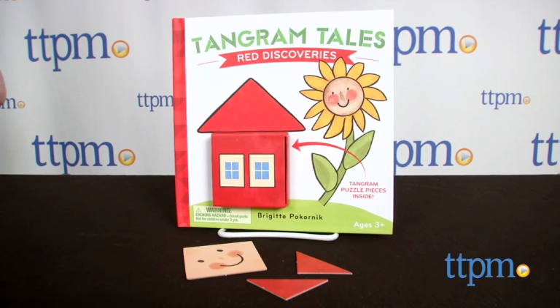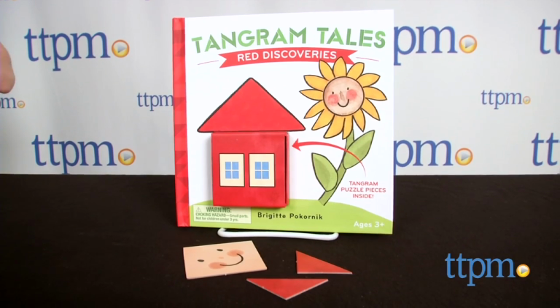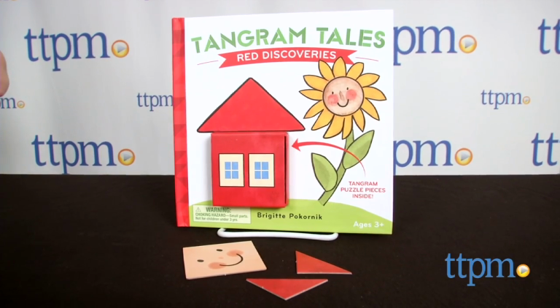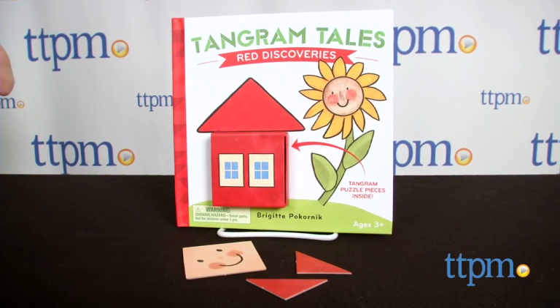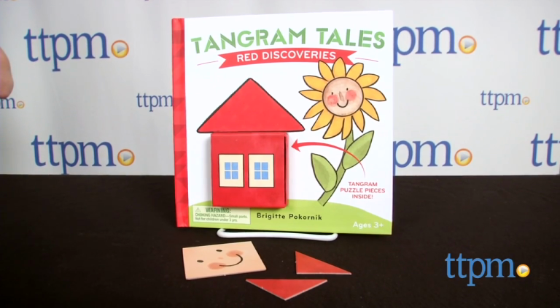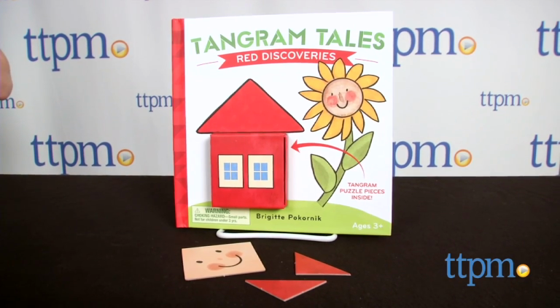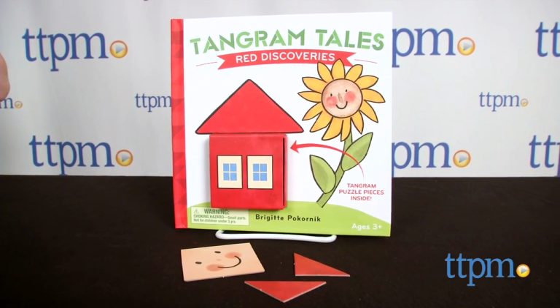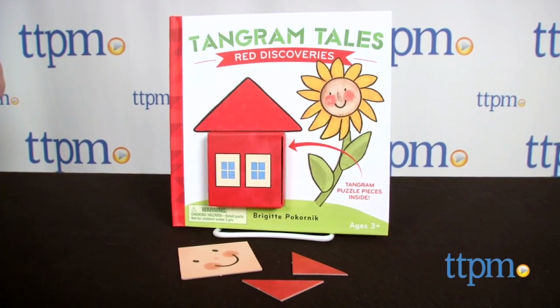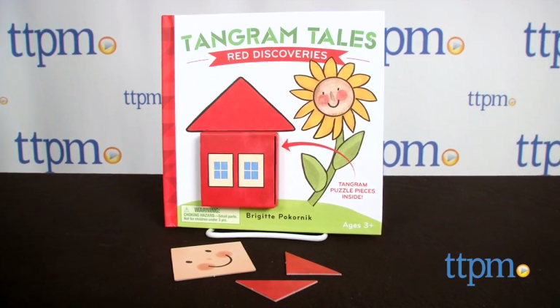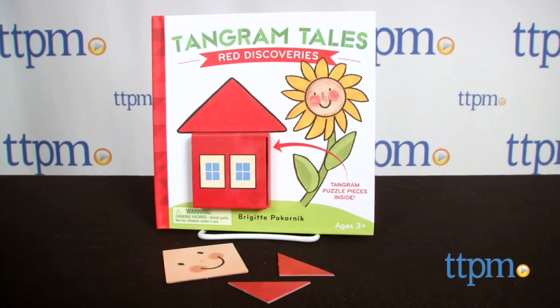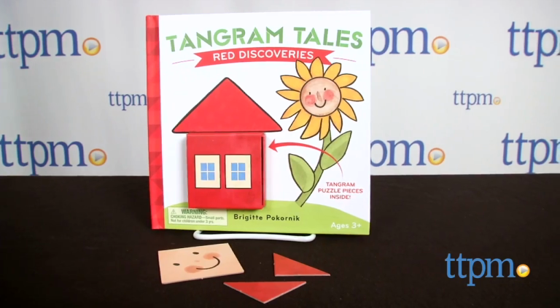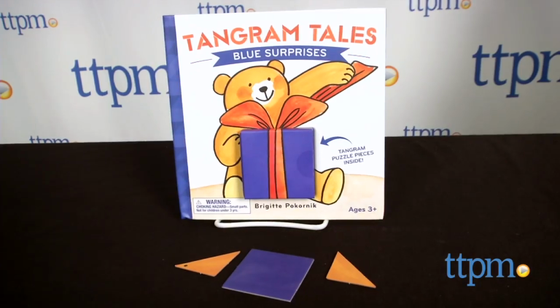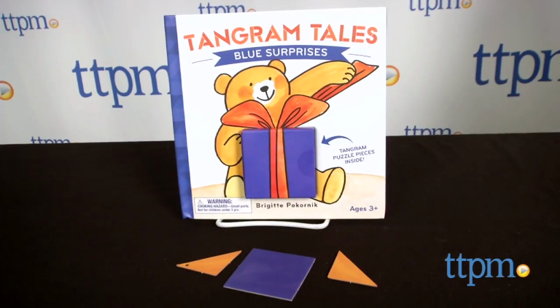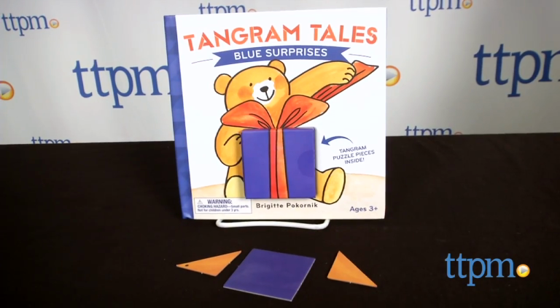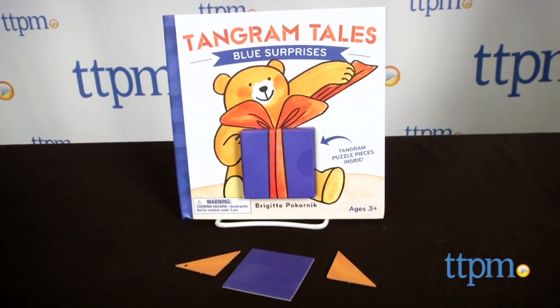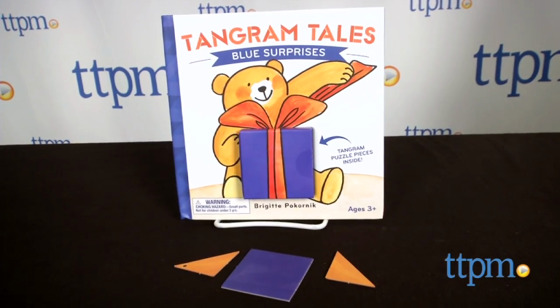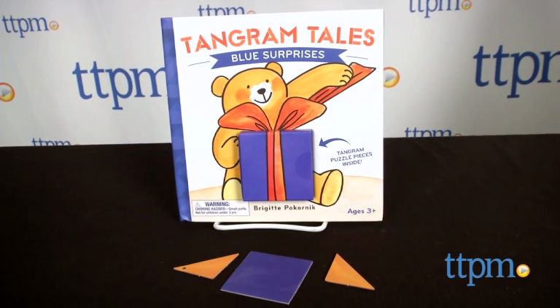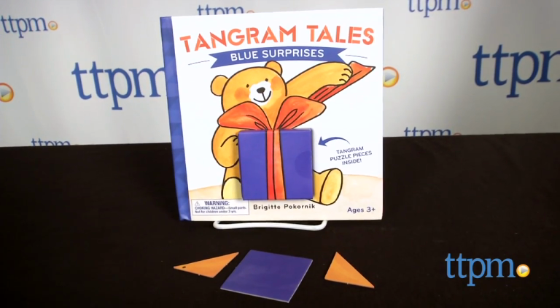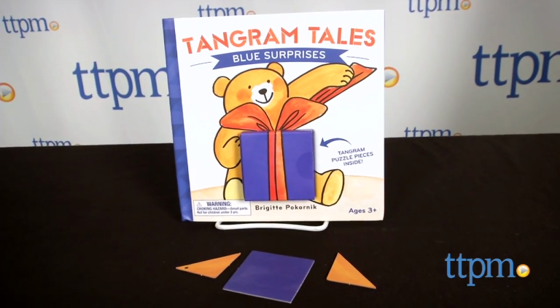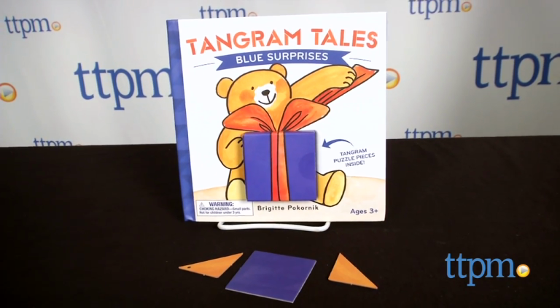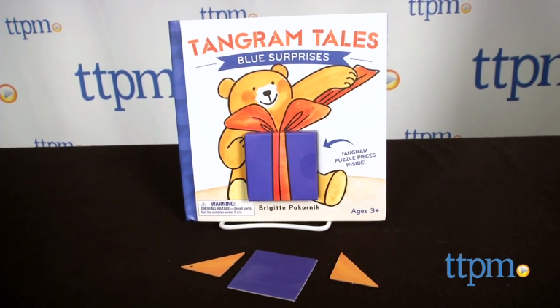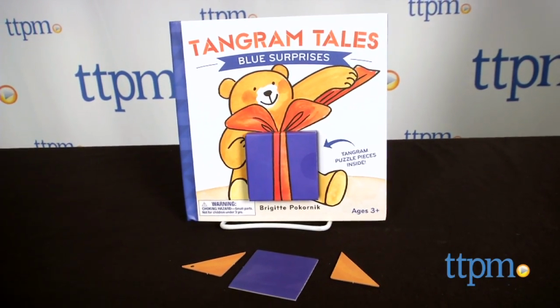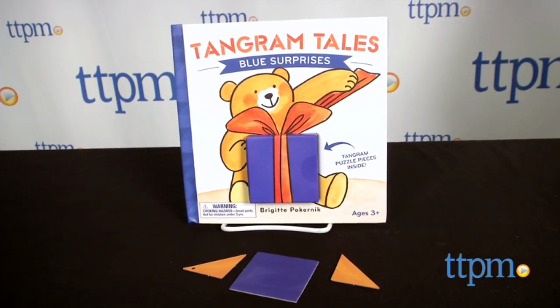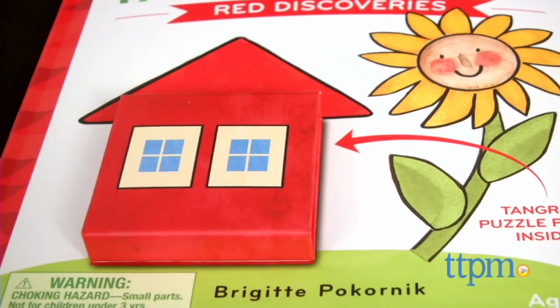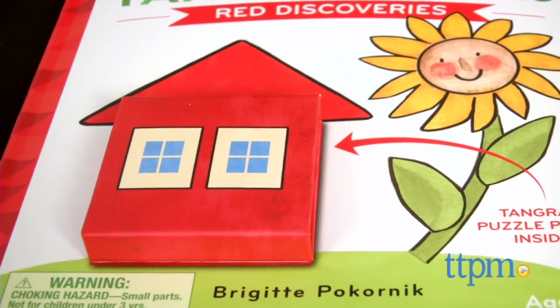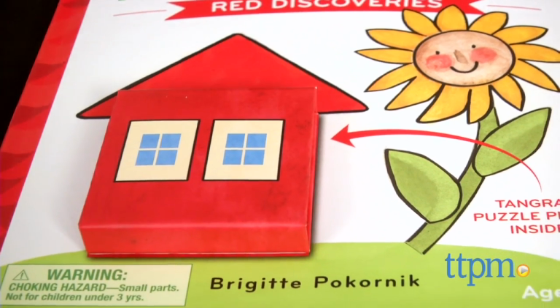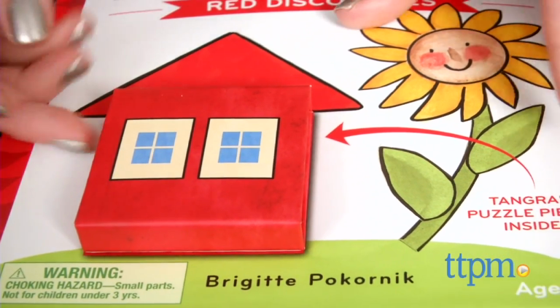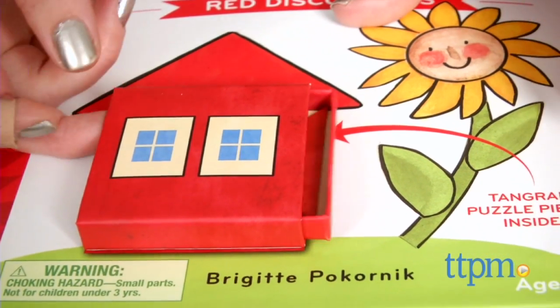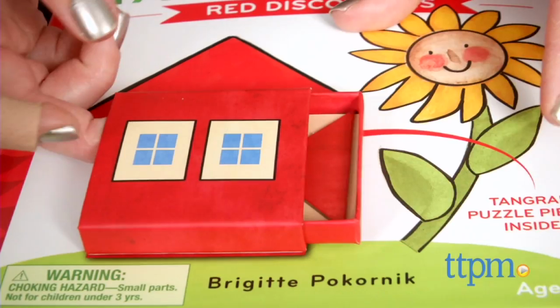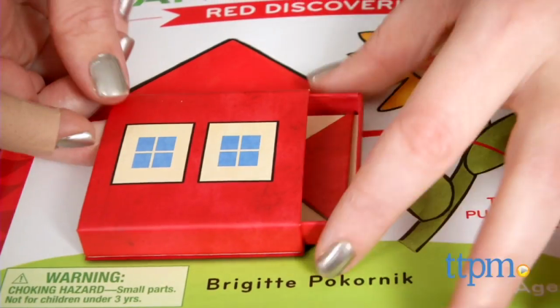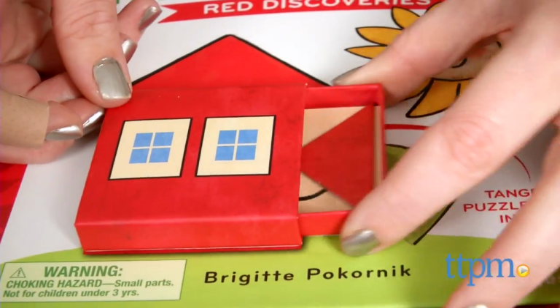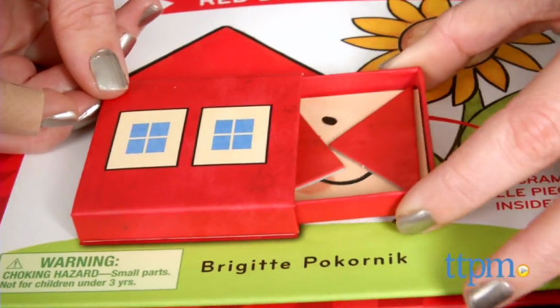These are stories and tangram puzzles in one. Each comes with a book and three double-sided puzzle pieces that are stored in a box on the front cover of the book.